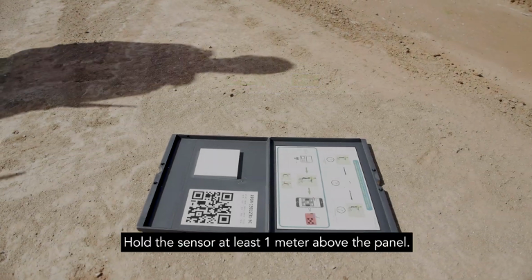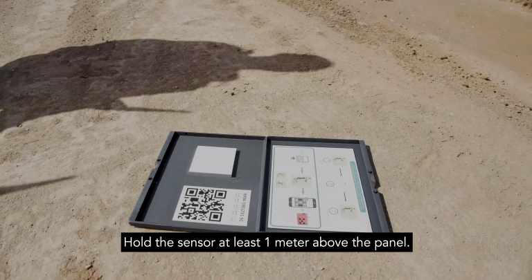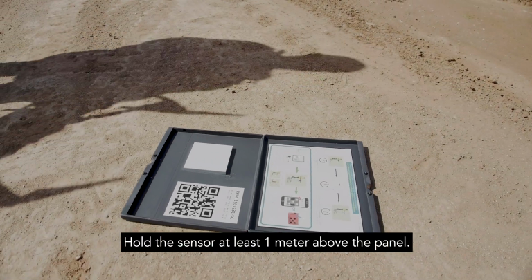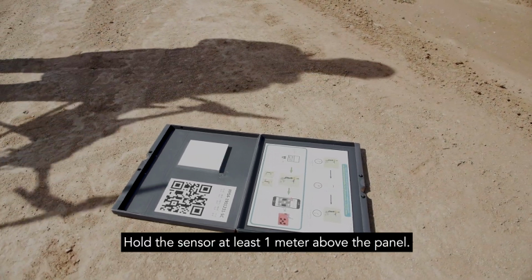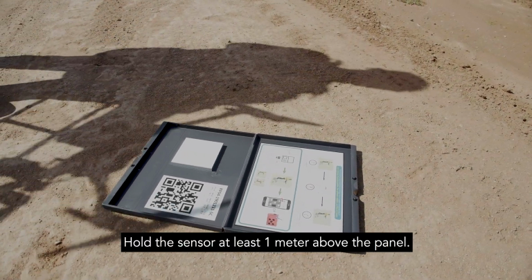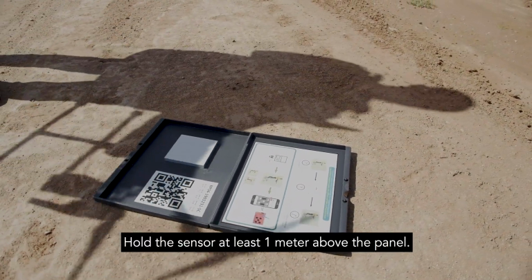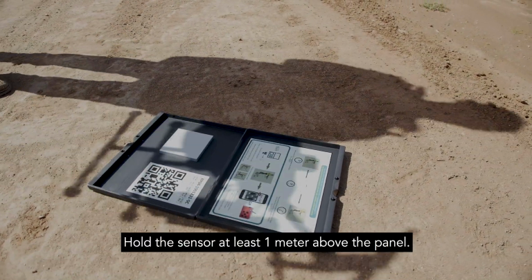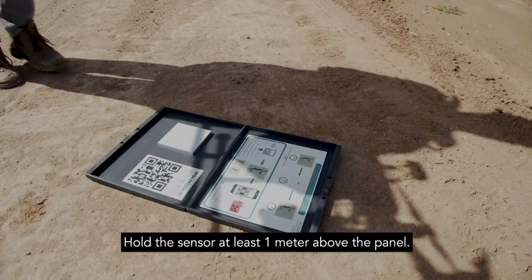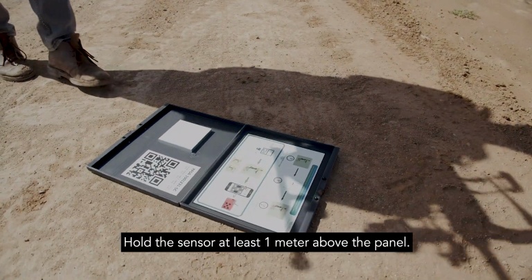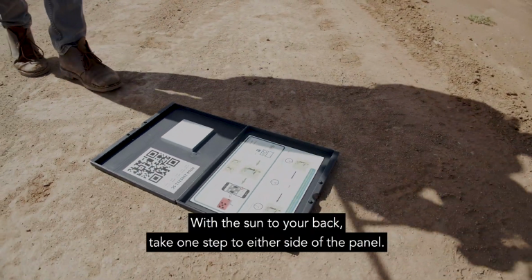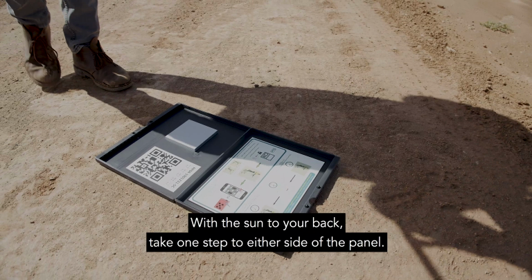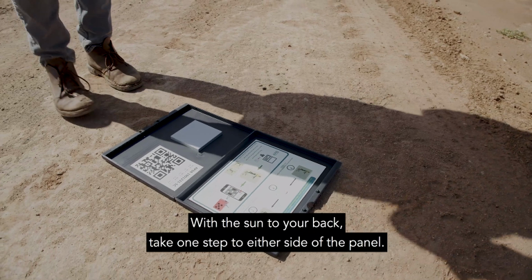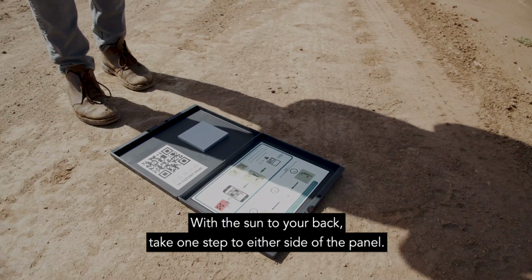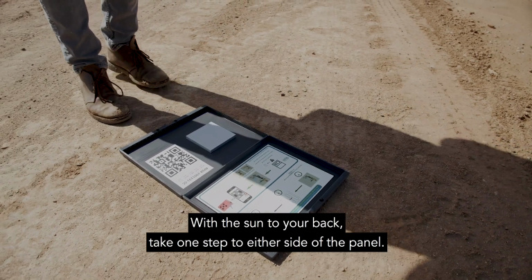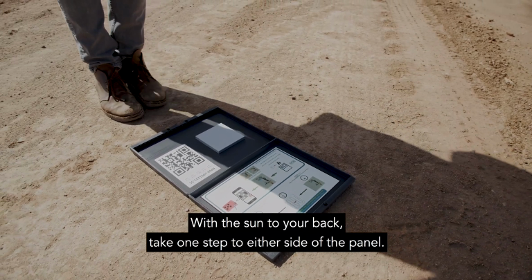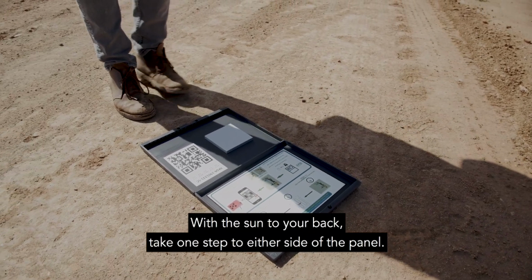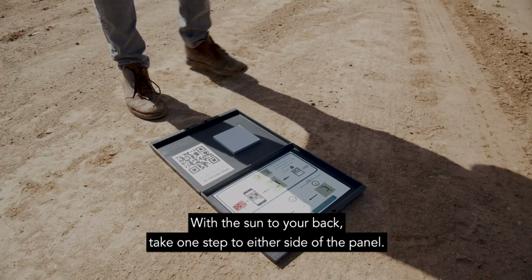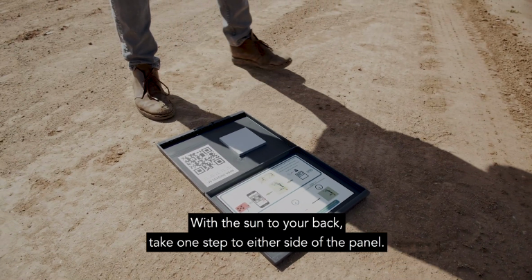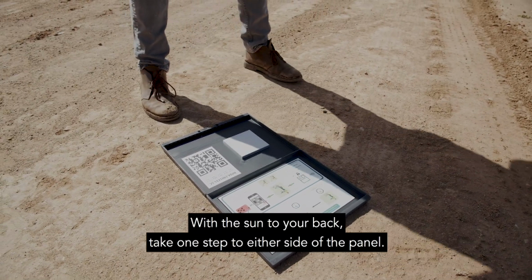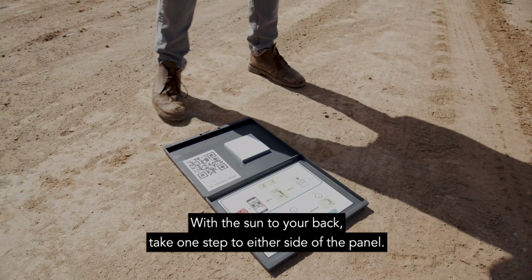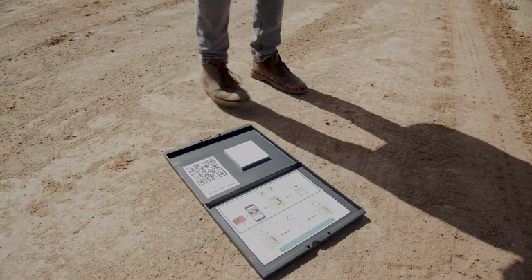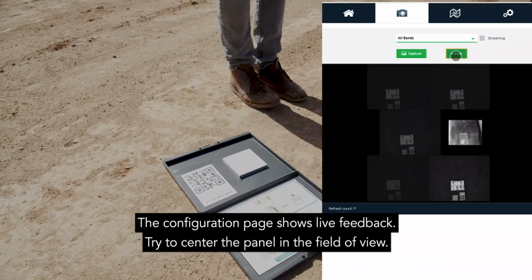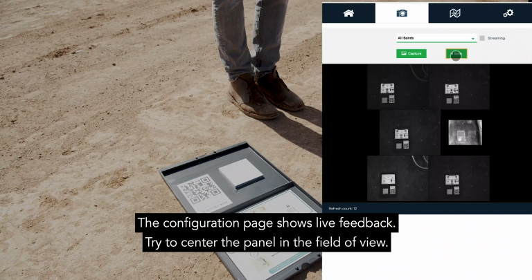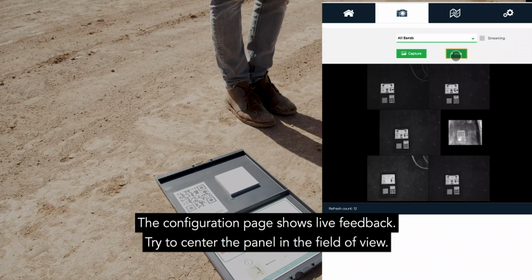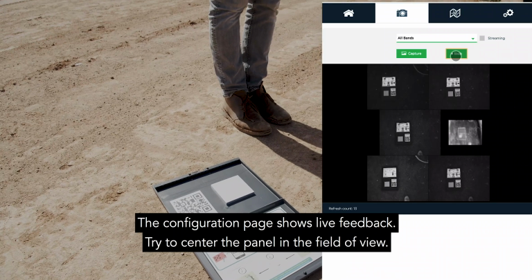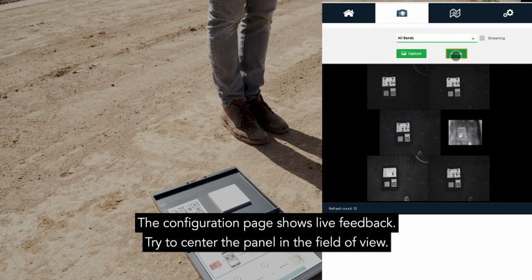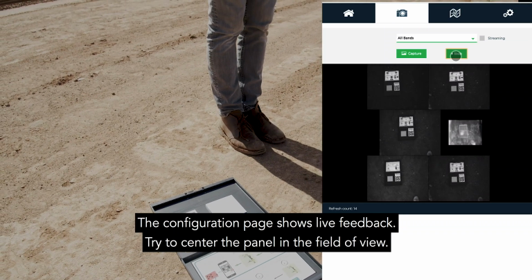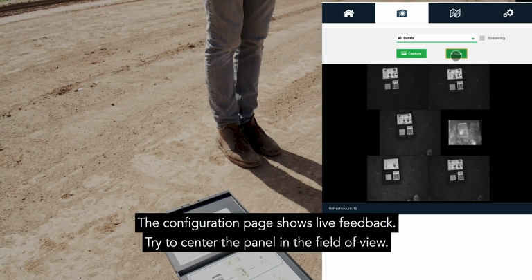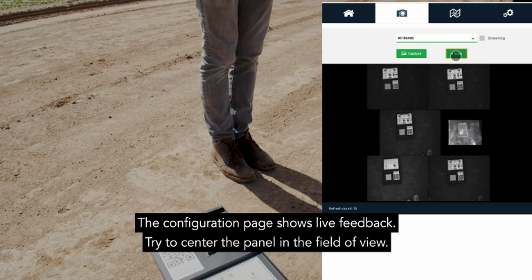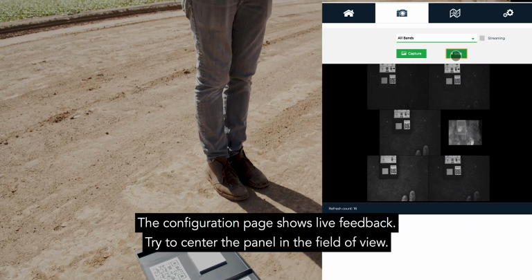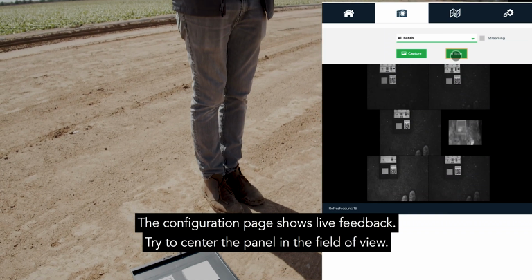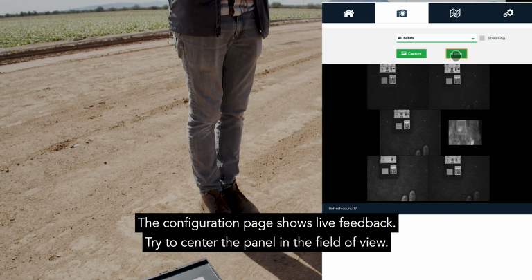Hold the sensor at least one meter above the panel. With the sun to your back, take one step to either side of the panel. The configuration page shows live feedback — try to center the panel in the field of view.